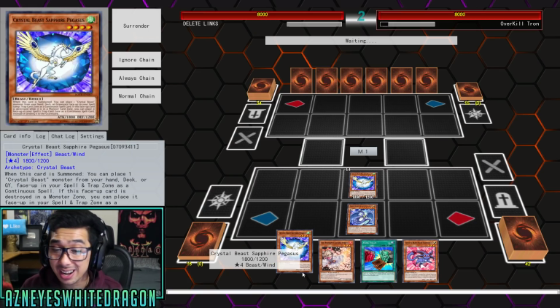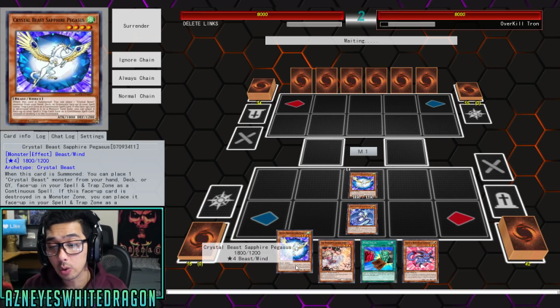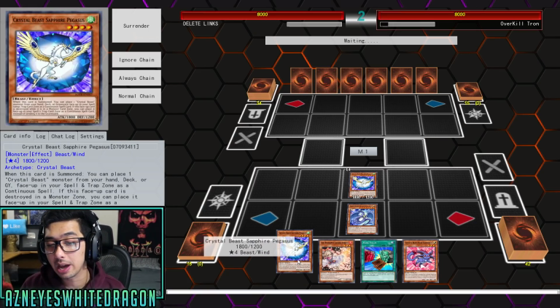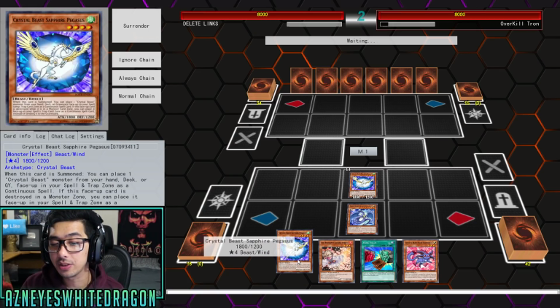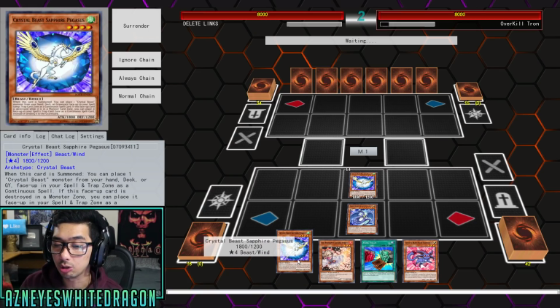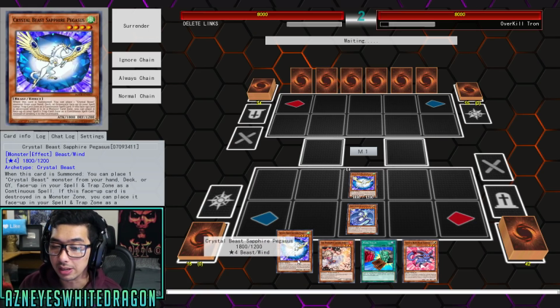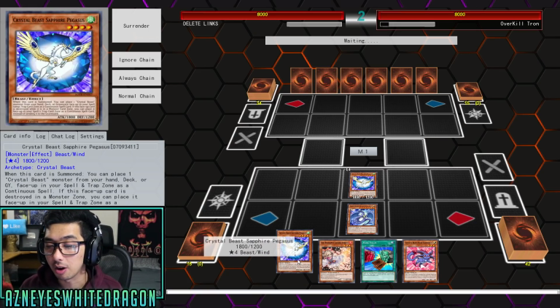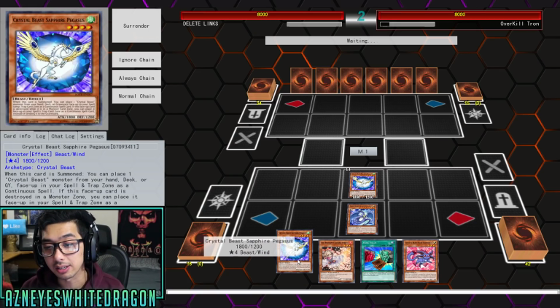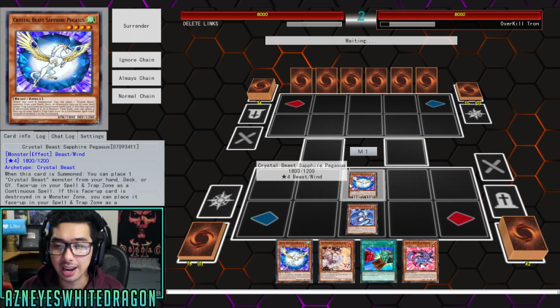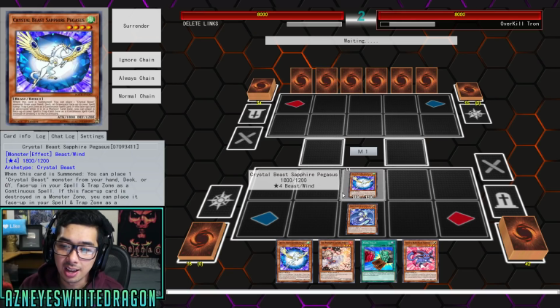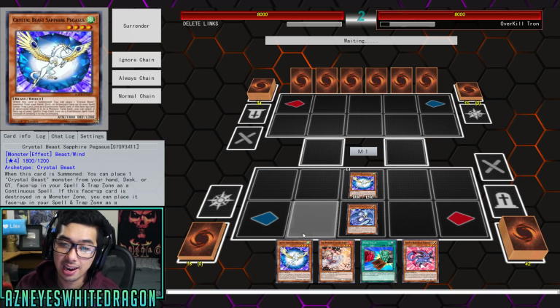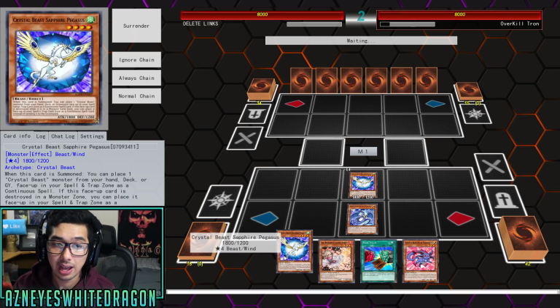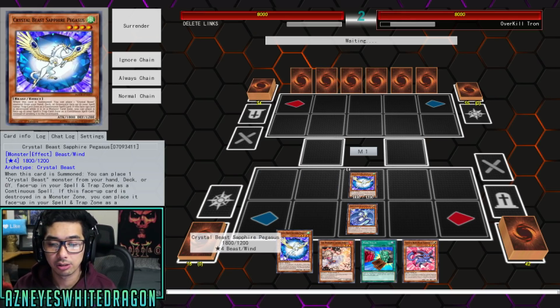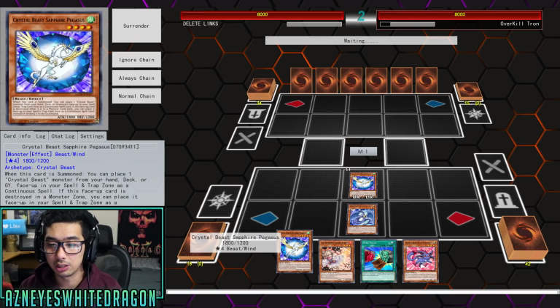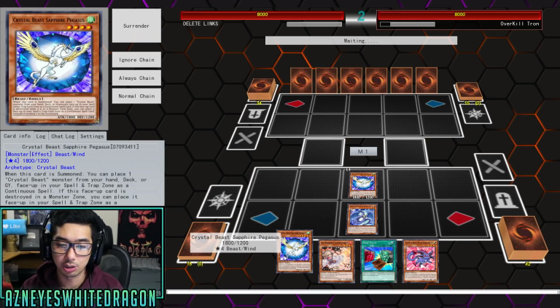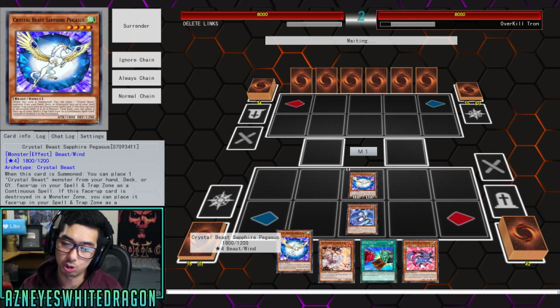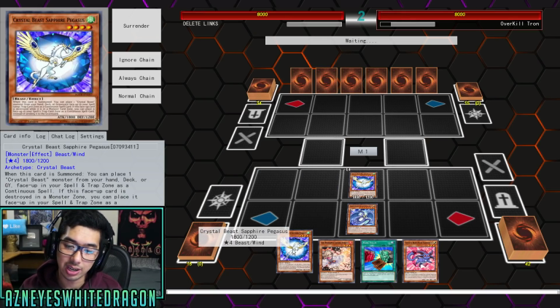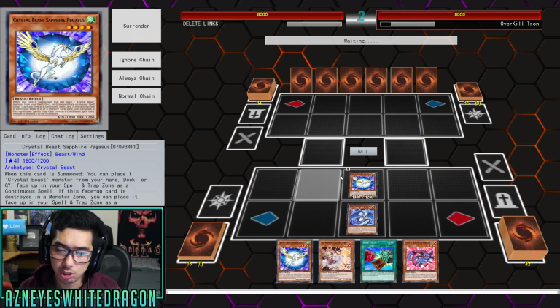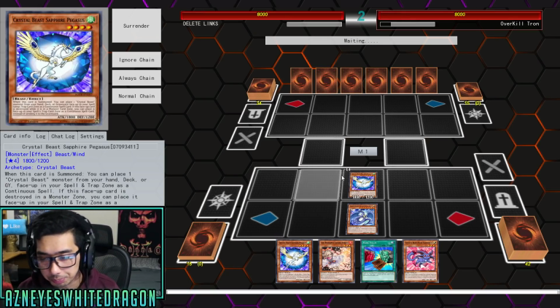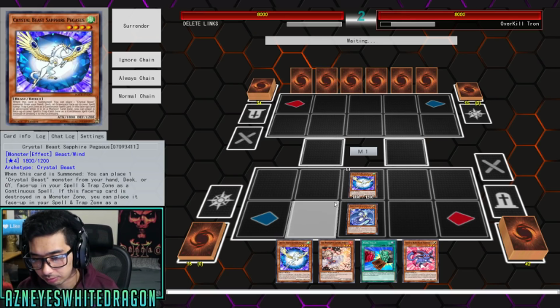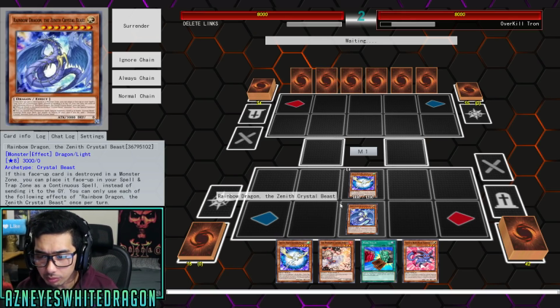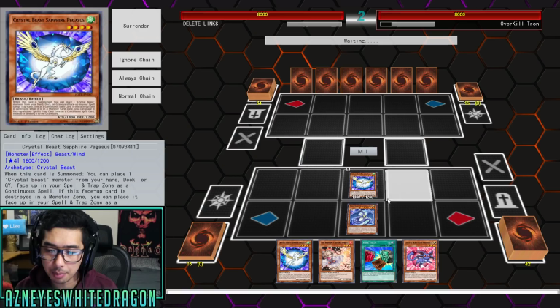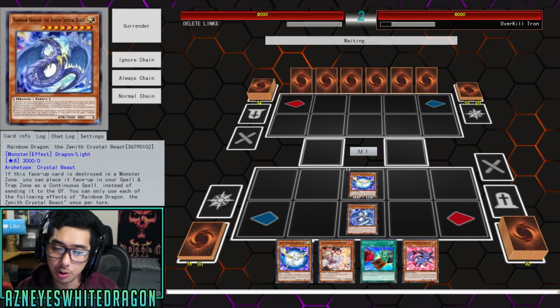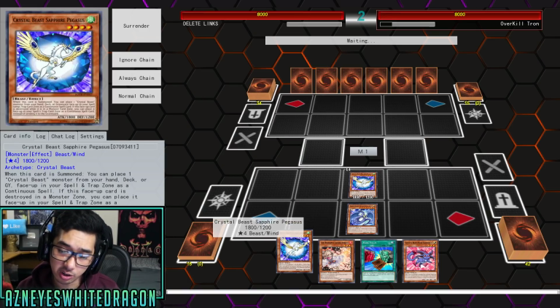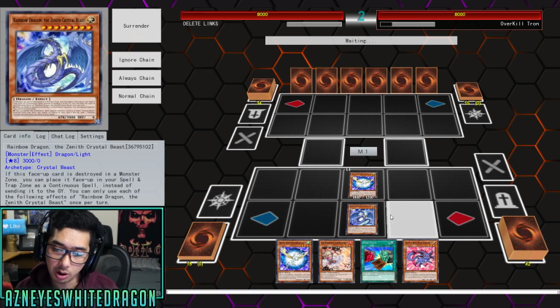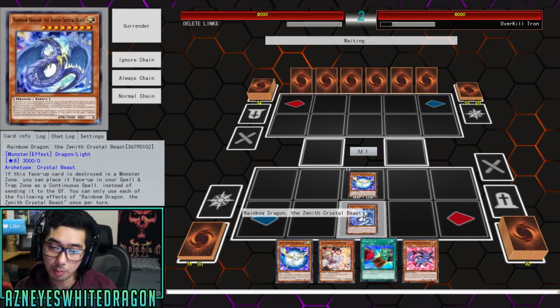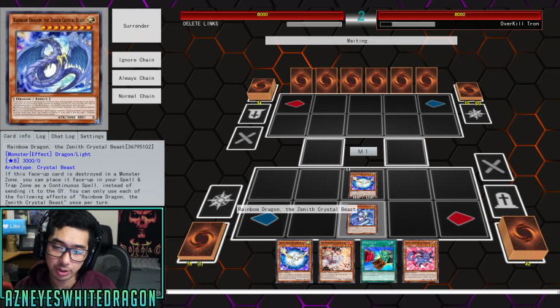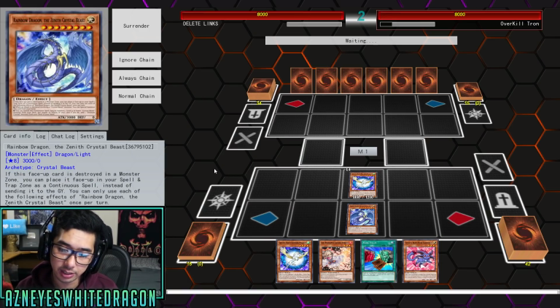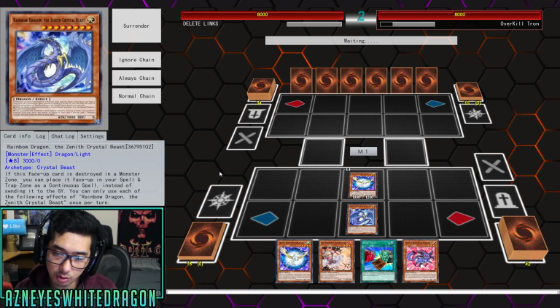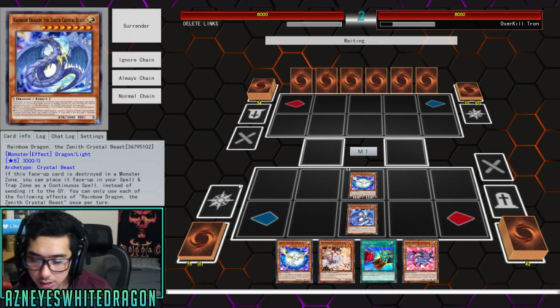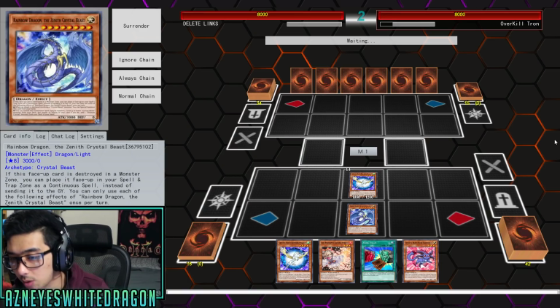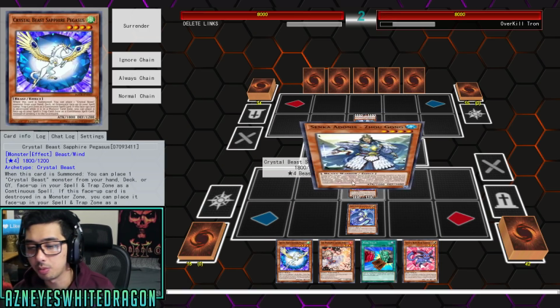We happen to have Crystal Beast Sapphire Pegasus, and that allows us to instantly go straight into a play where we get to go Carbuncle, summon this, and then we're swarmed with the board.